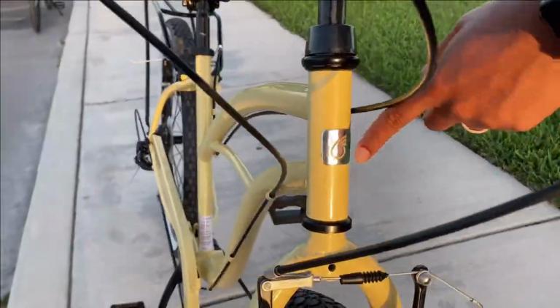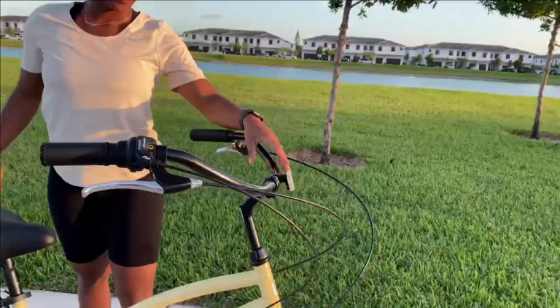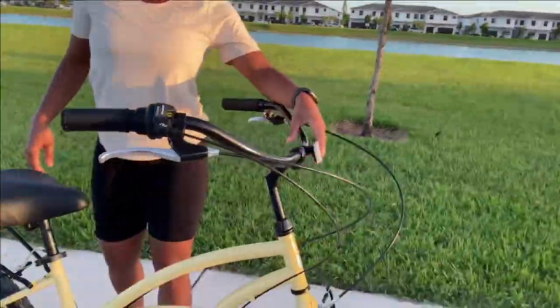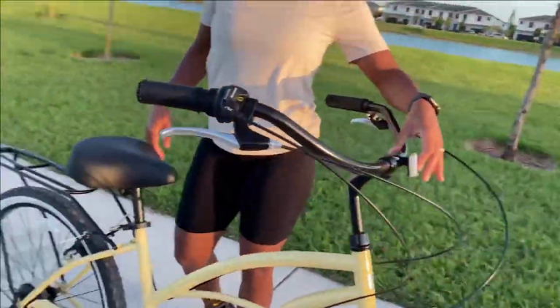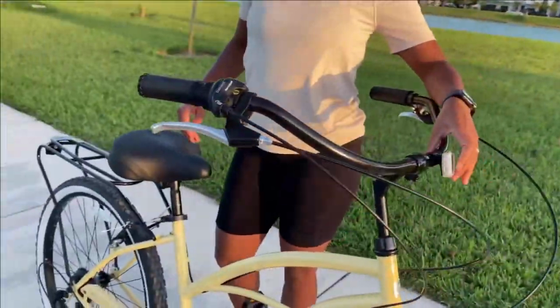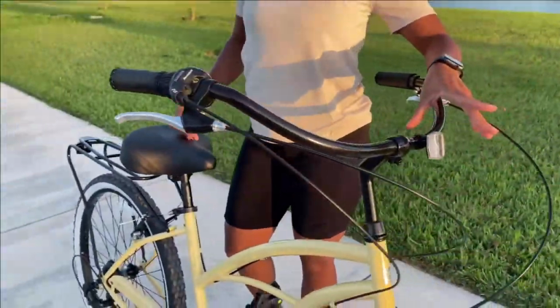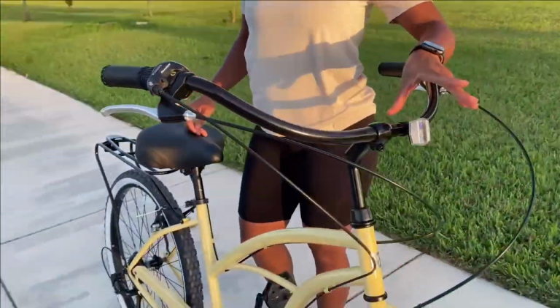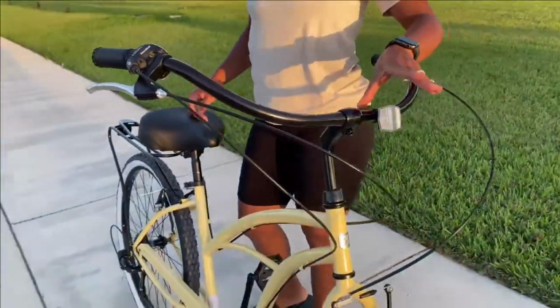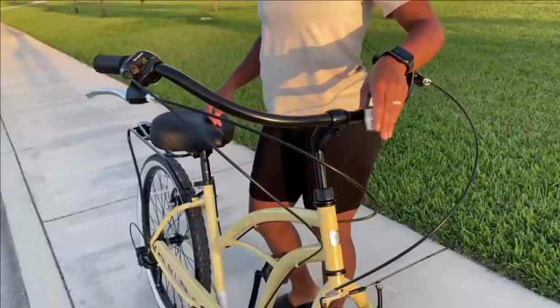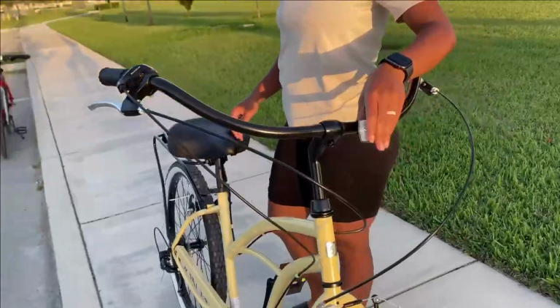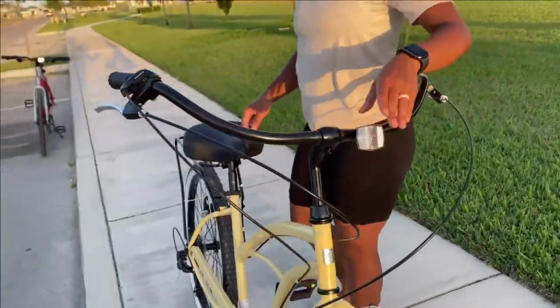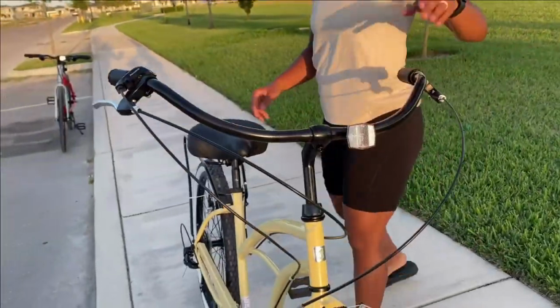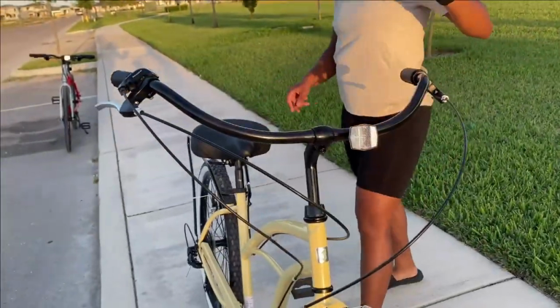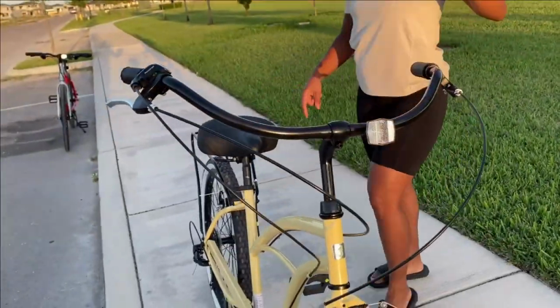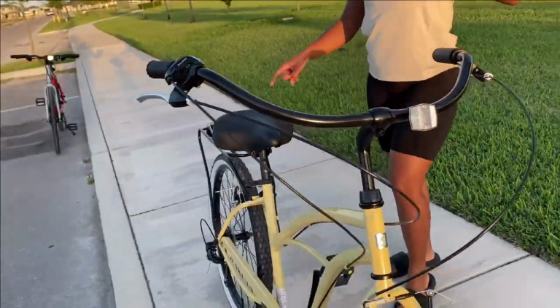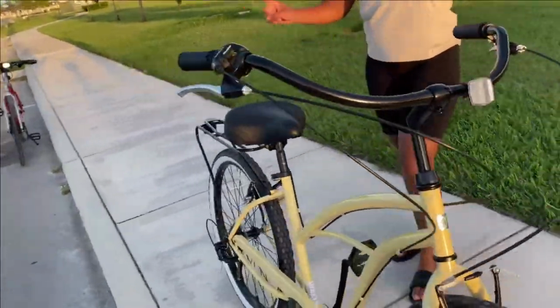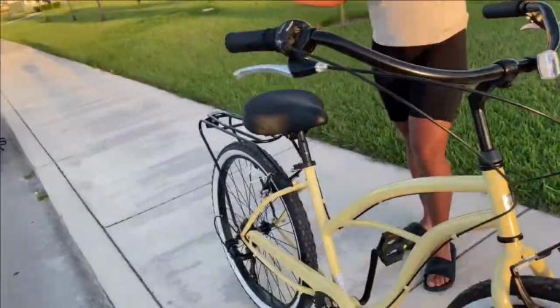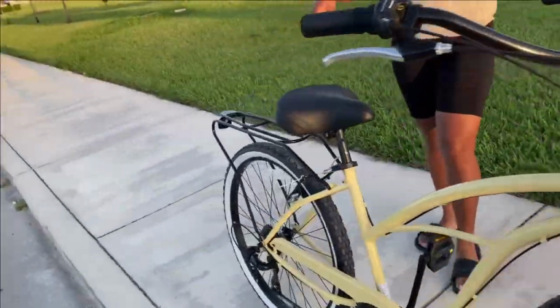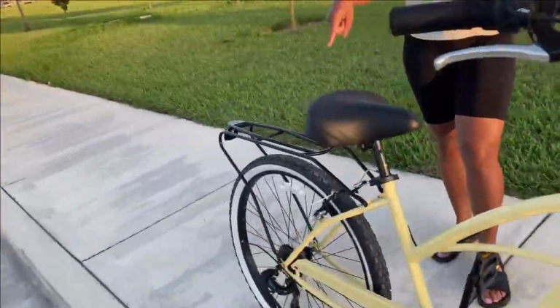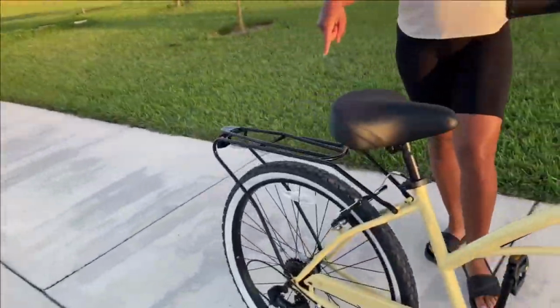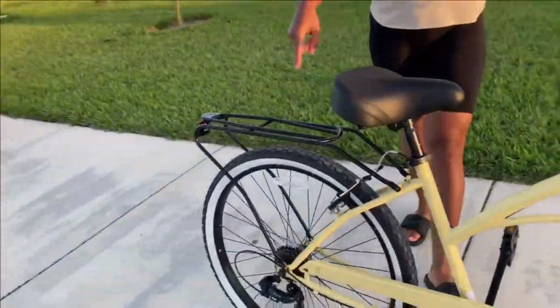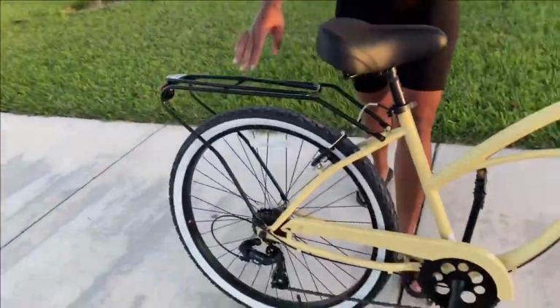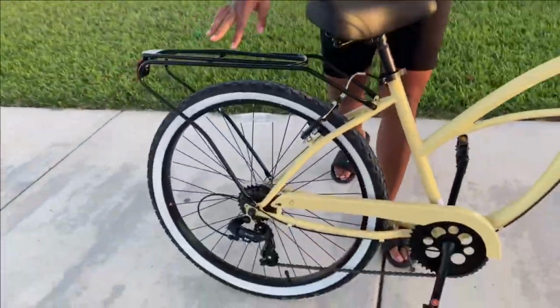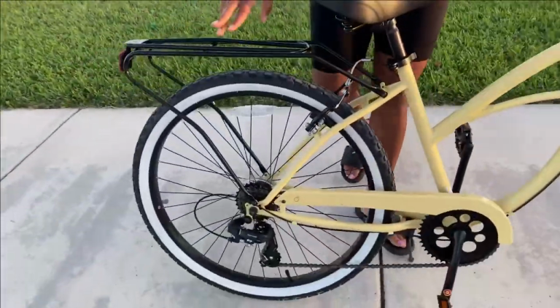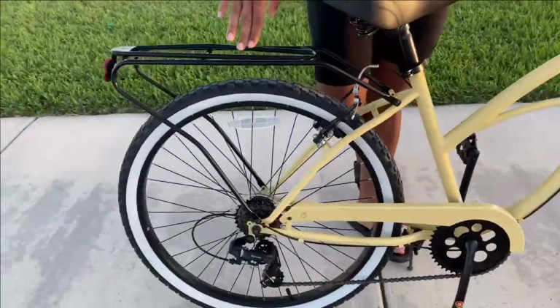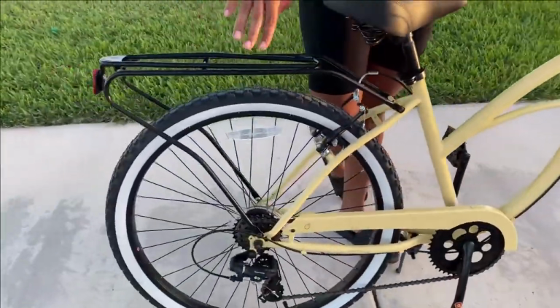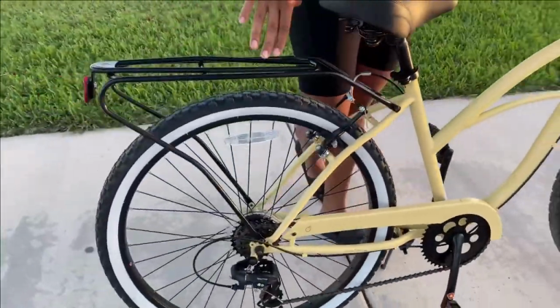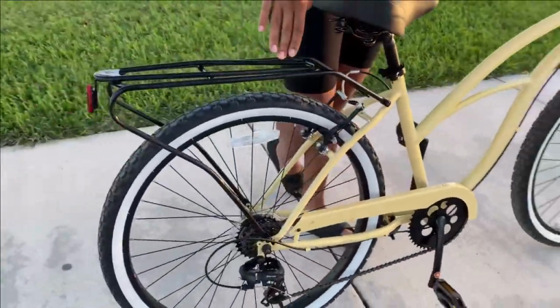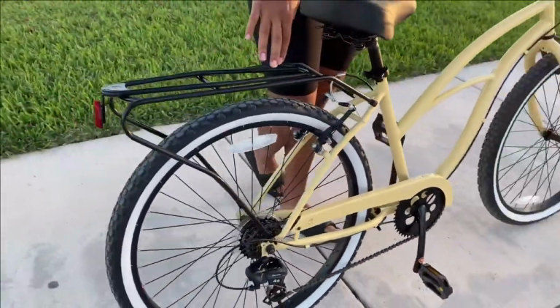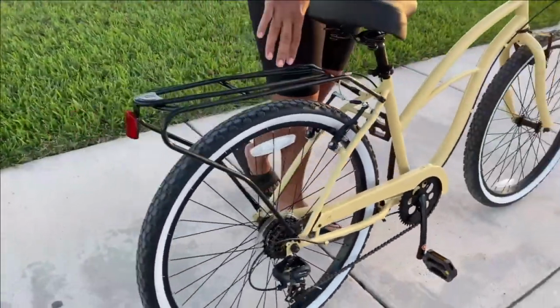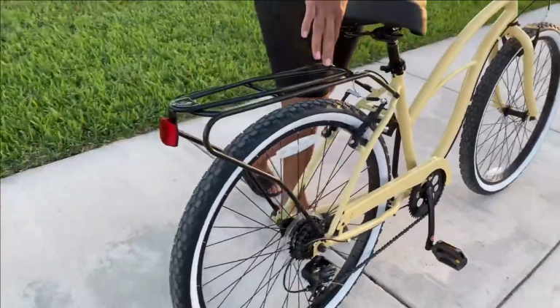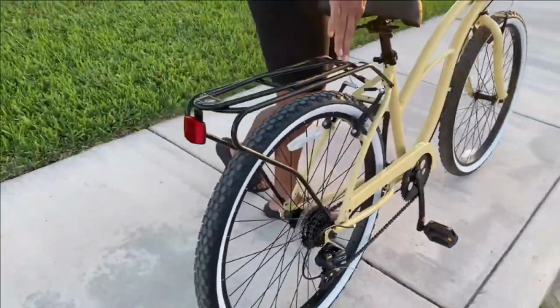It also comes with a safety light in the front, and then one also on the tire back here, just for when you're riding your bike at night.